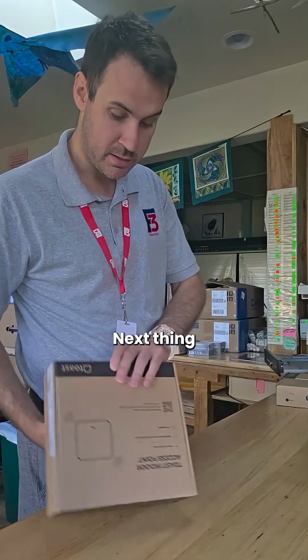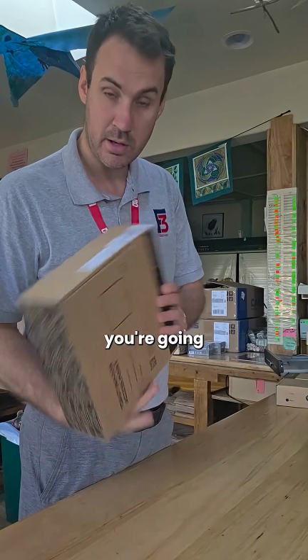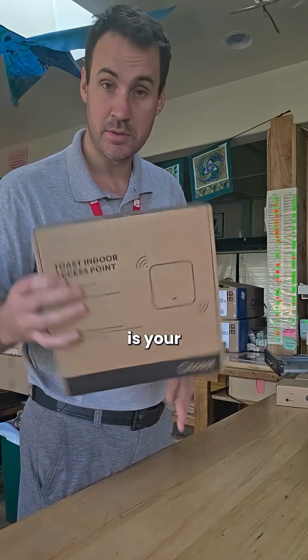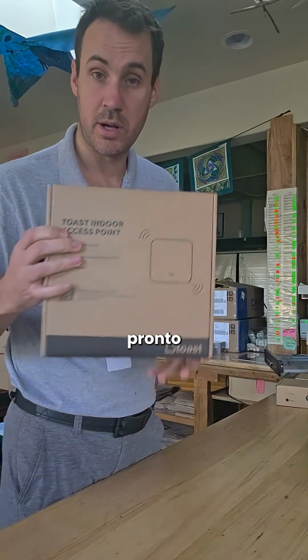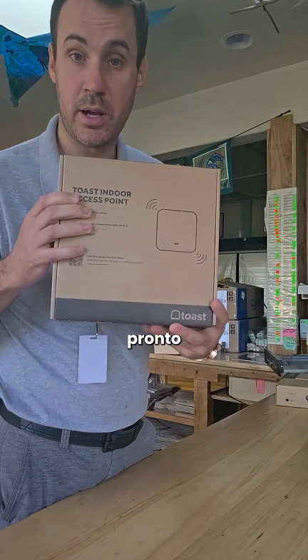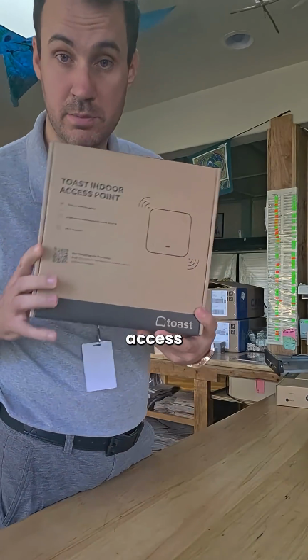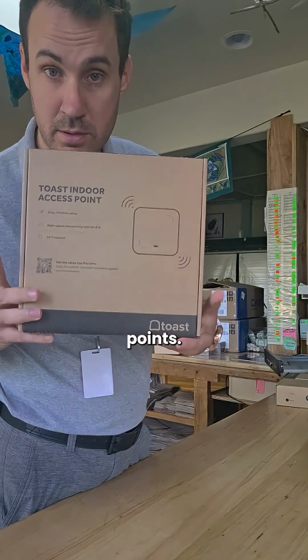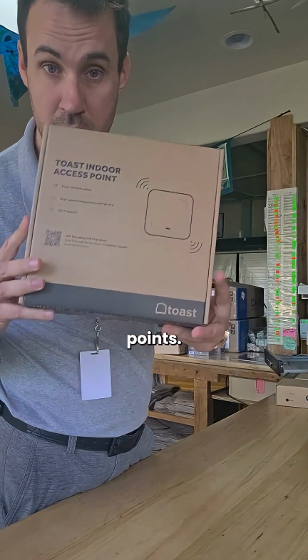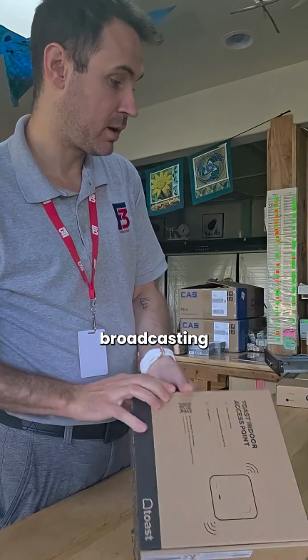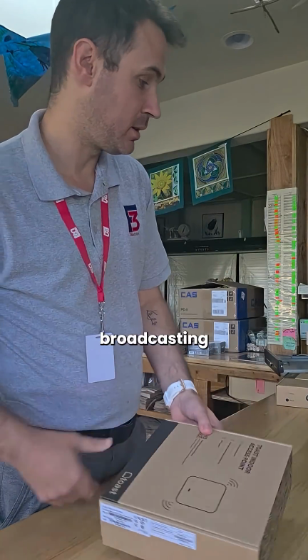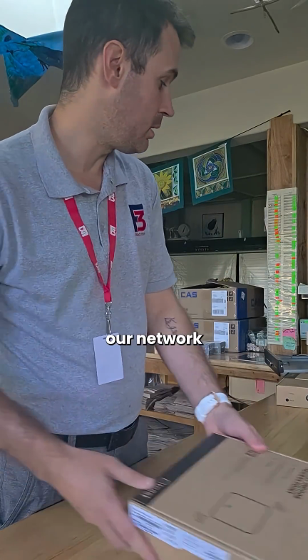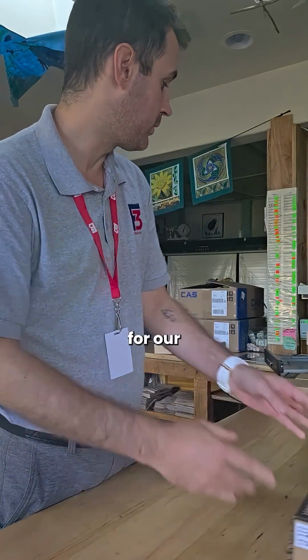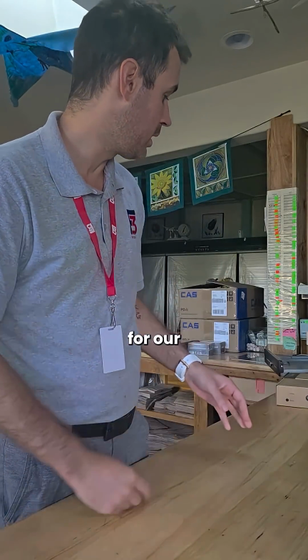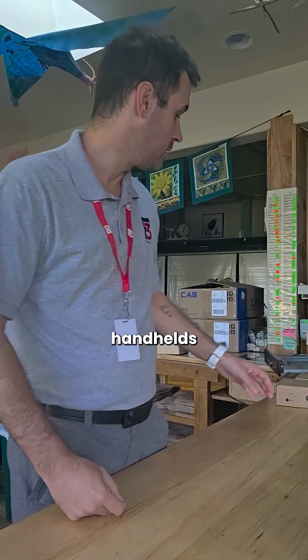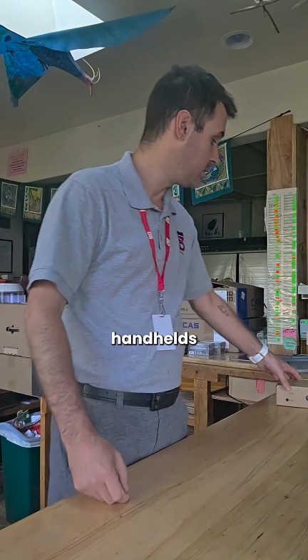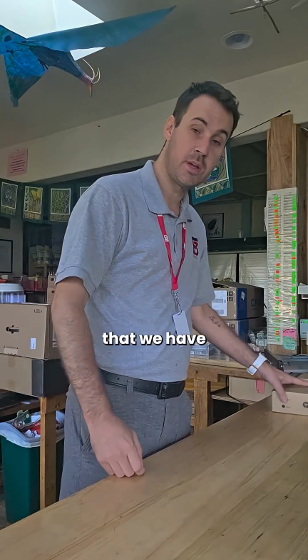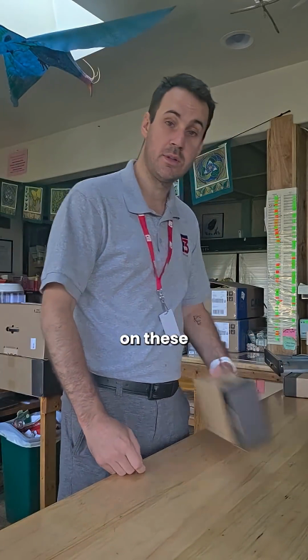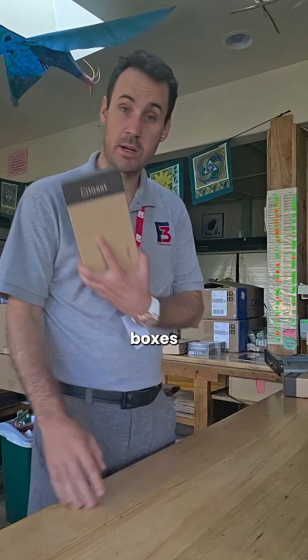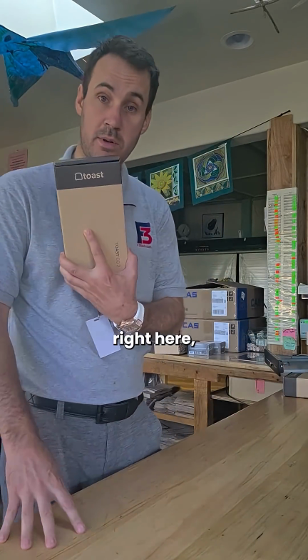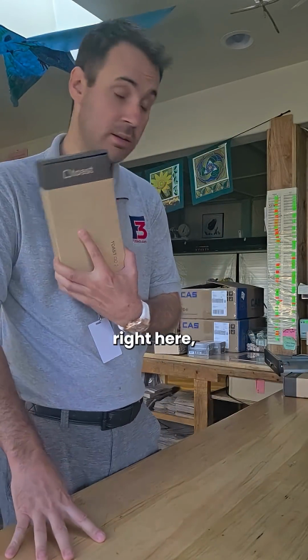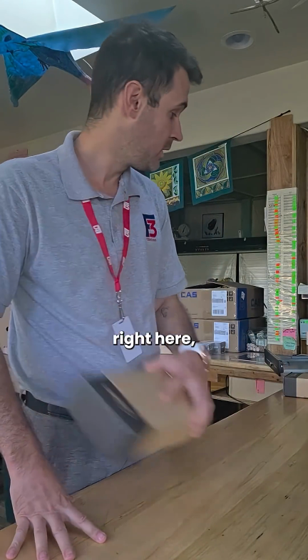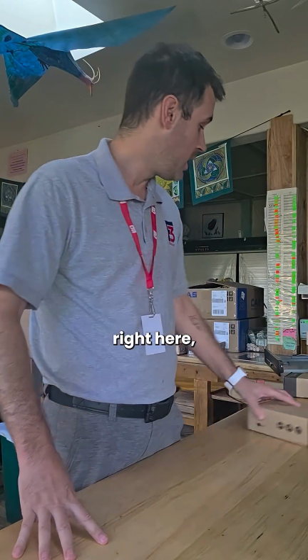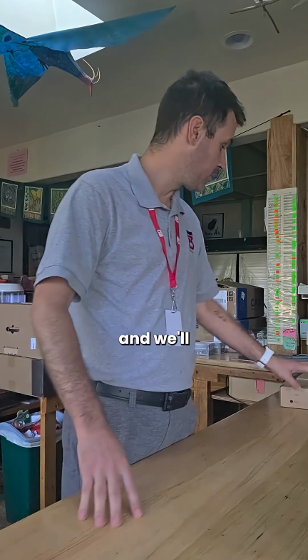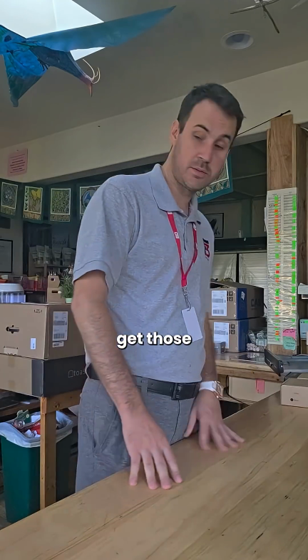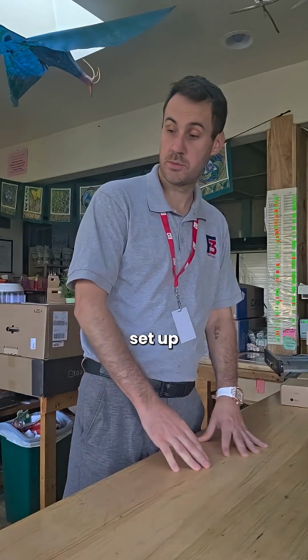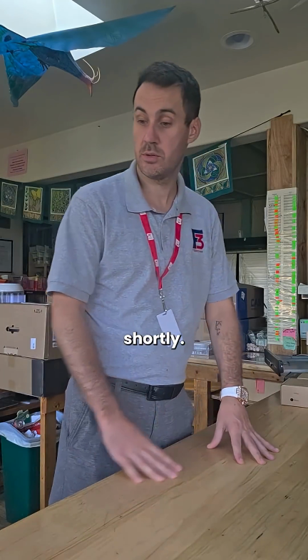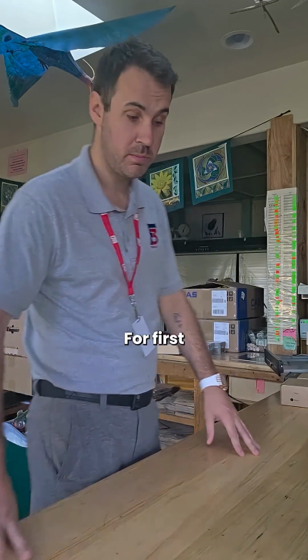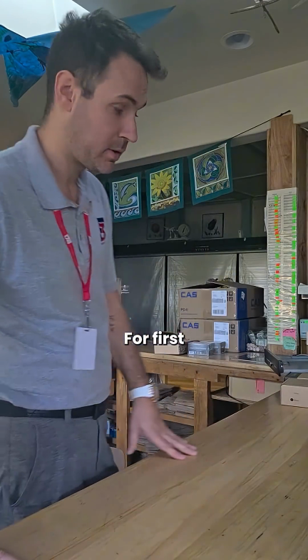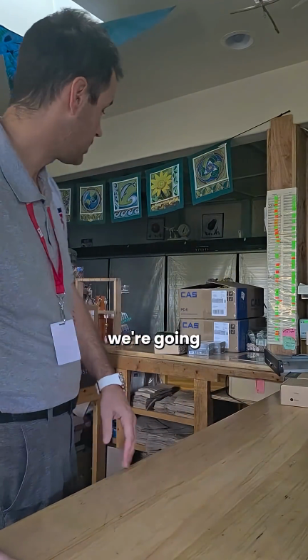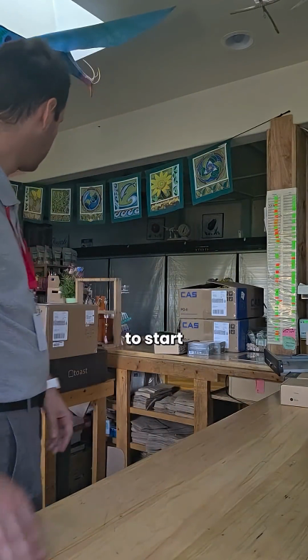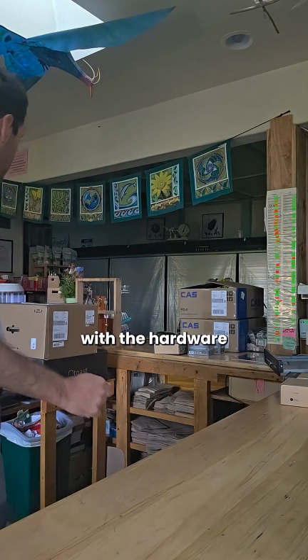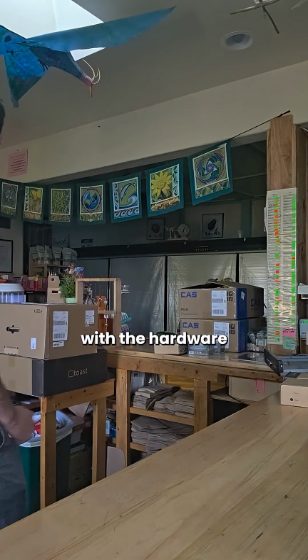Next thing you're going to have is your Pronto access points. We're going to be broadcasting our network for our handhelds that we have in these boxes right here. We'll get those set up shortly, but first we're going to start with the hardware.